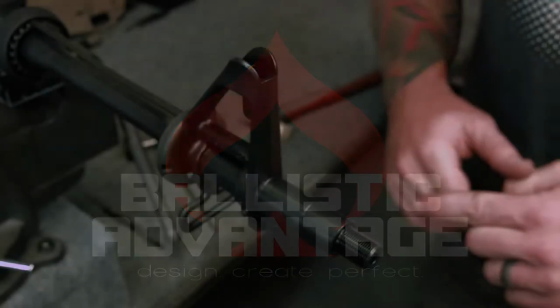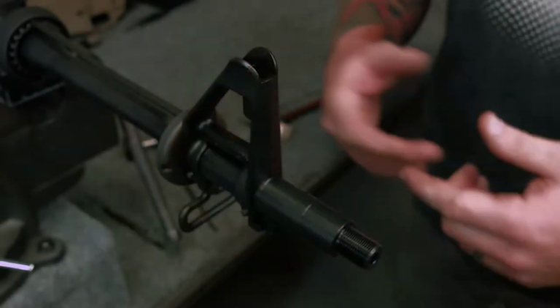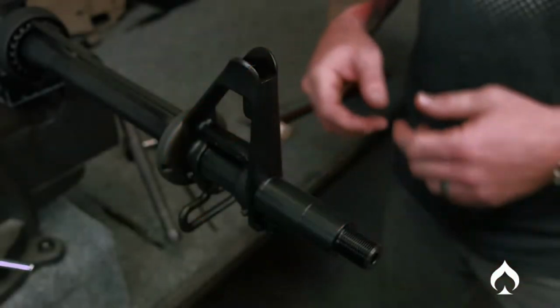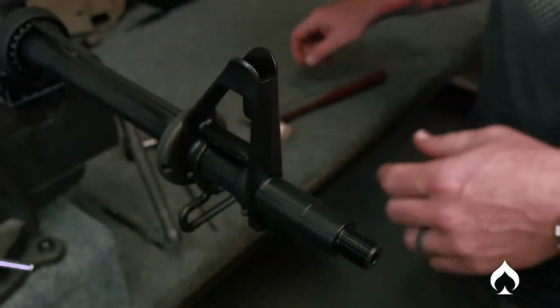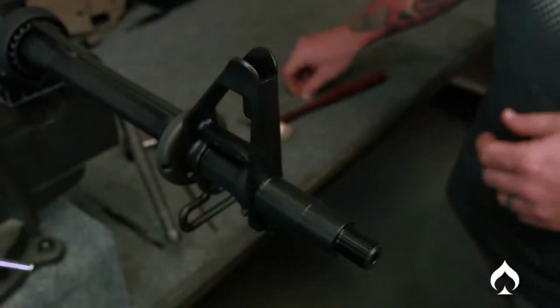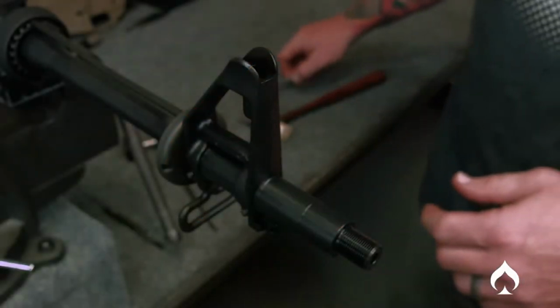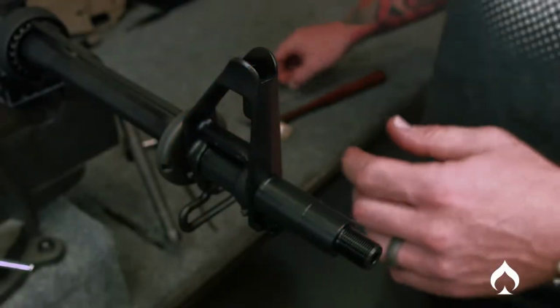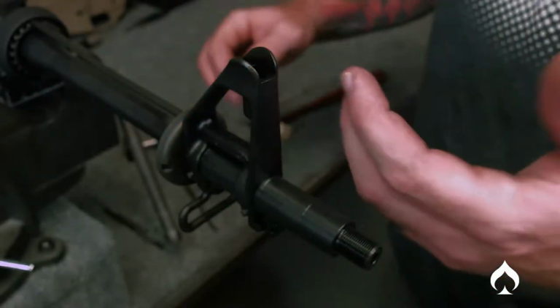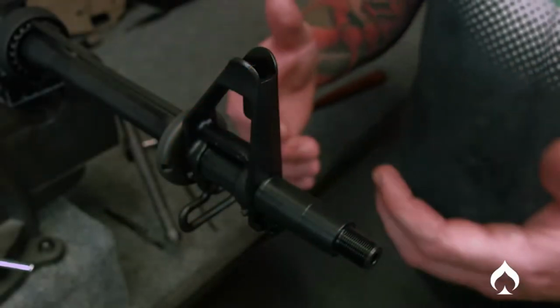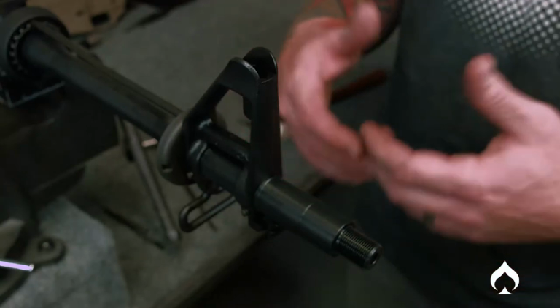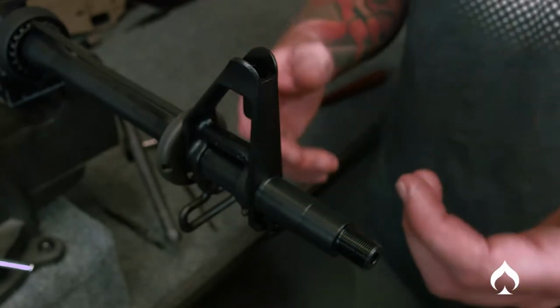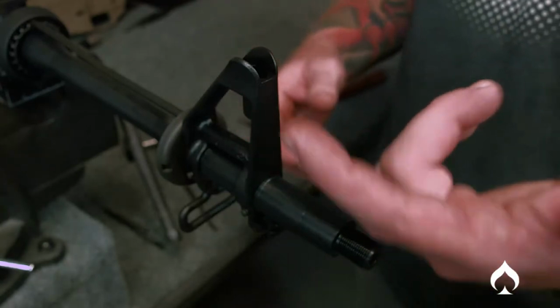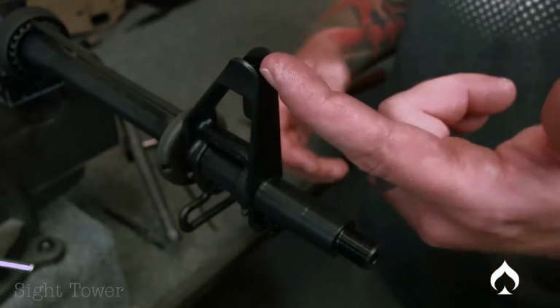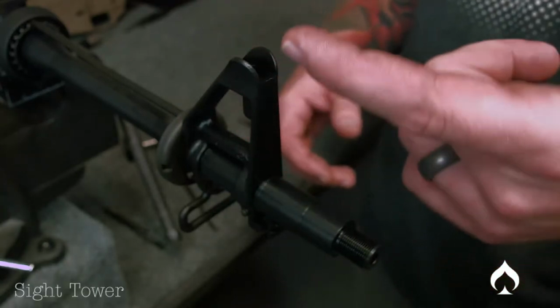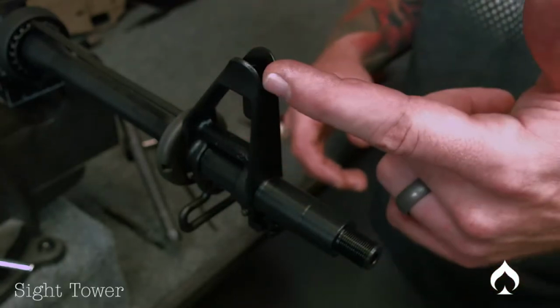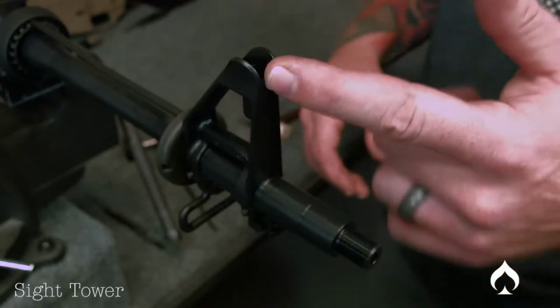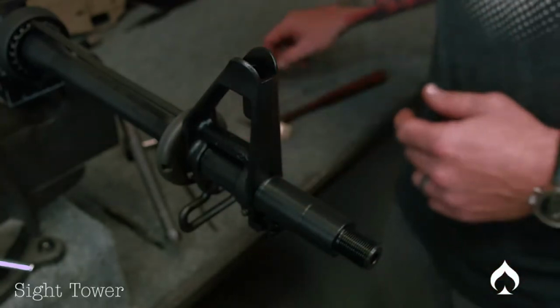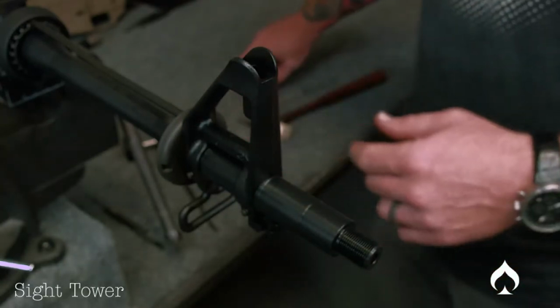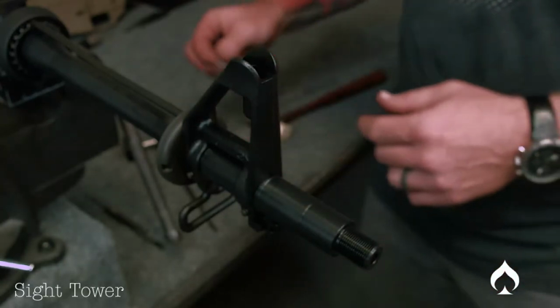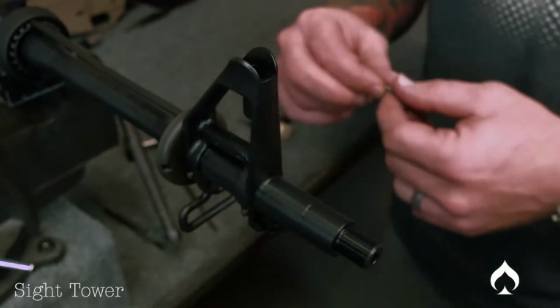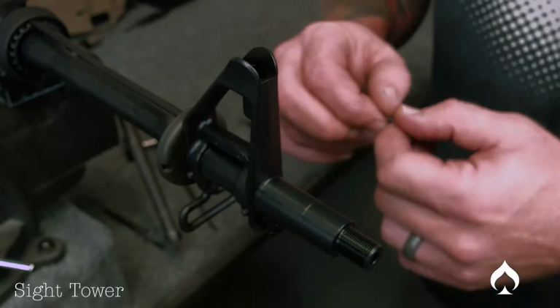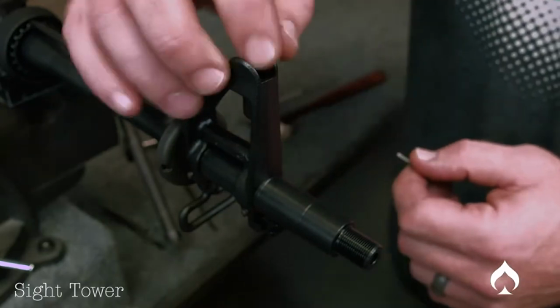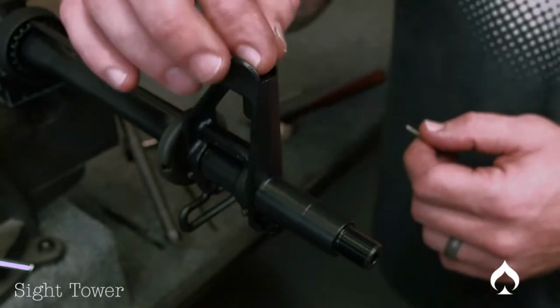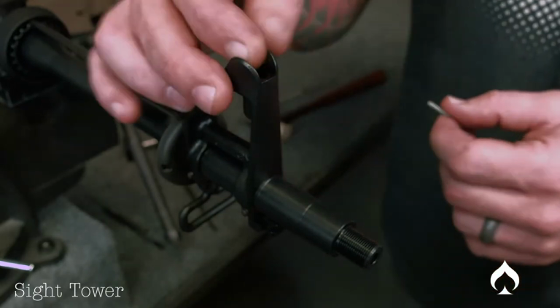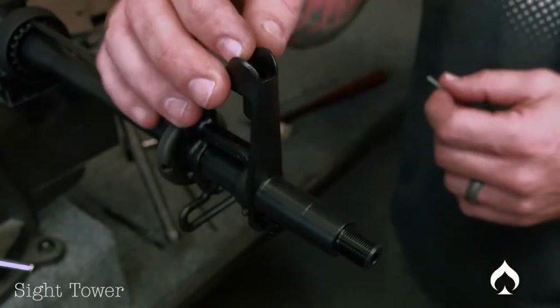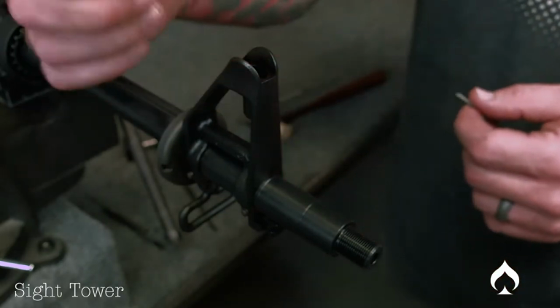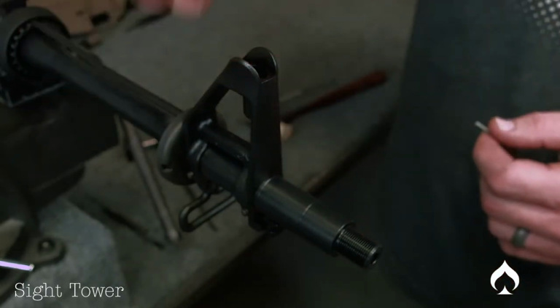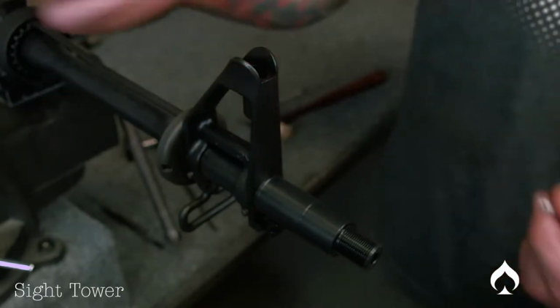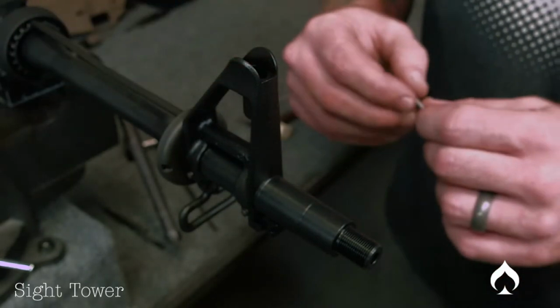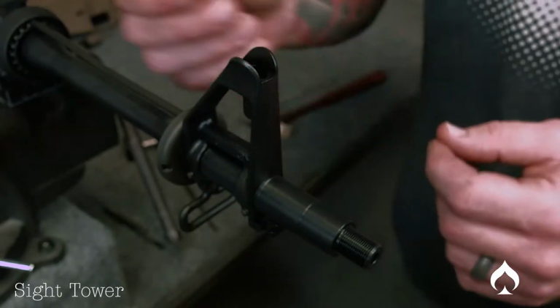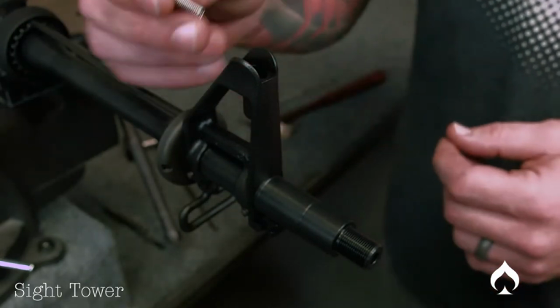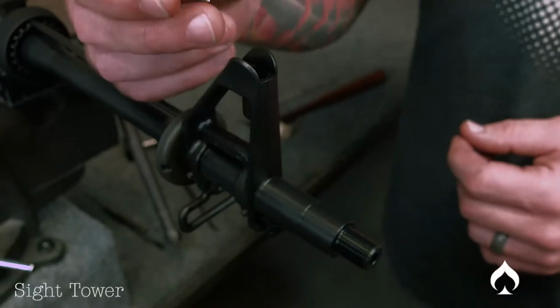Welcome to Ballistic Advantage. My name is Clint Hanson, and today we're going to show you how to install your sight tower into your FSB. First, if you have any debris in there, just take your air hose and blow it out. We're all clear here.